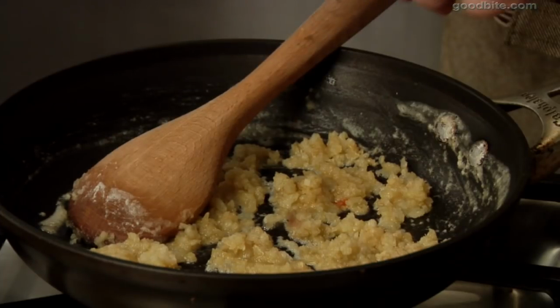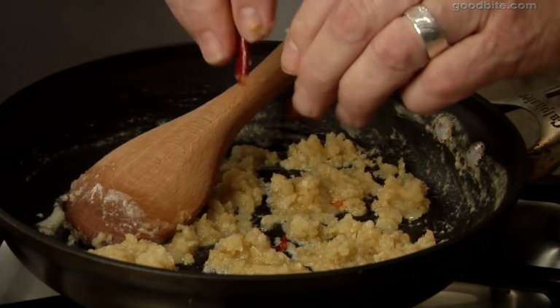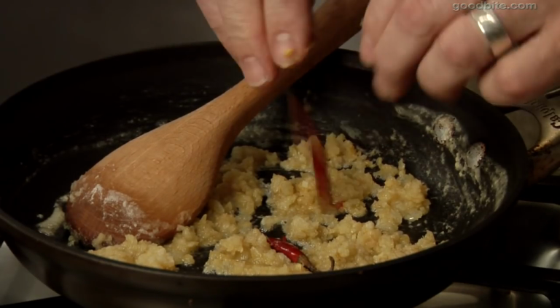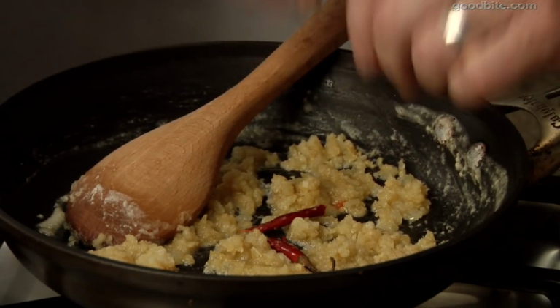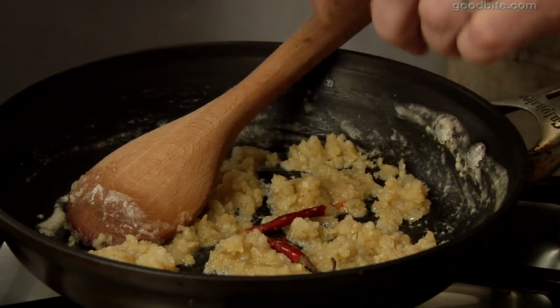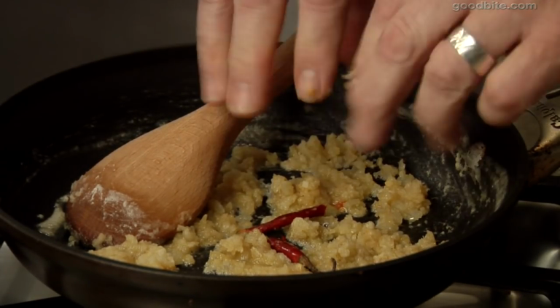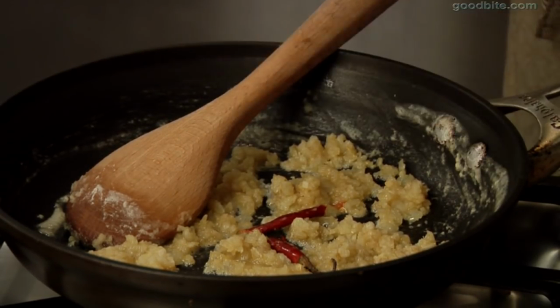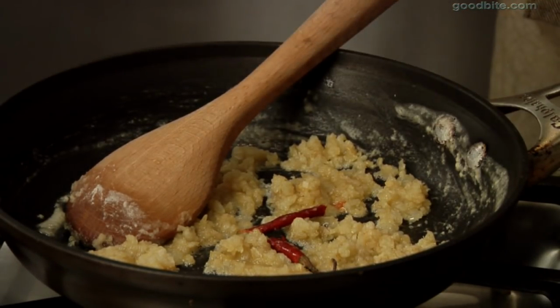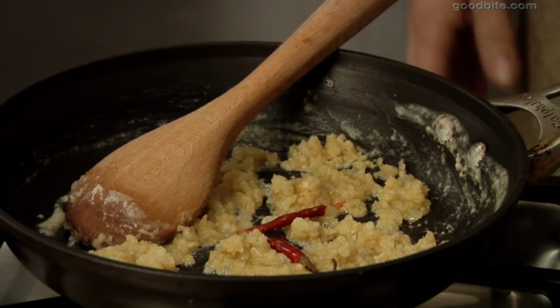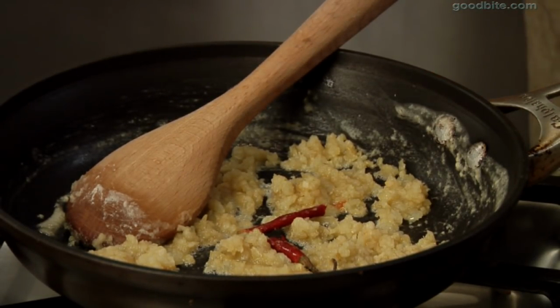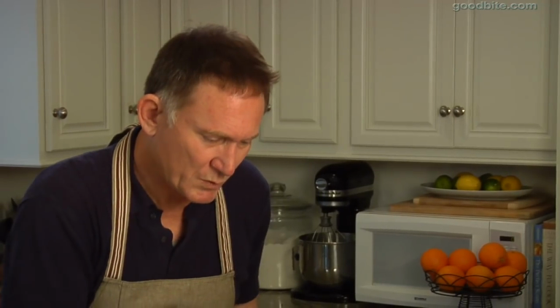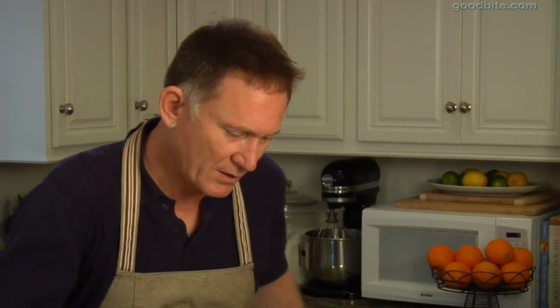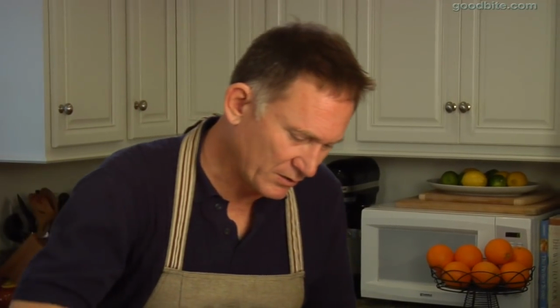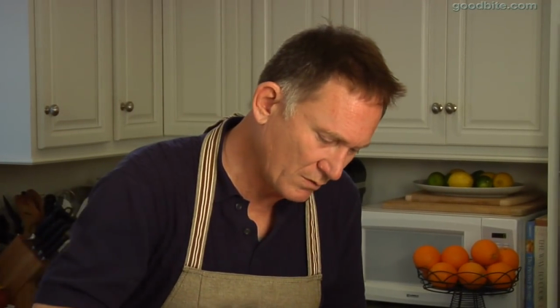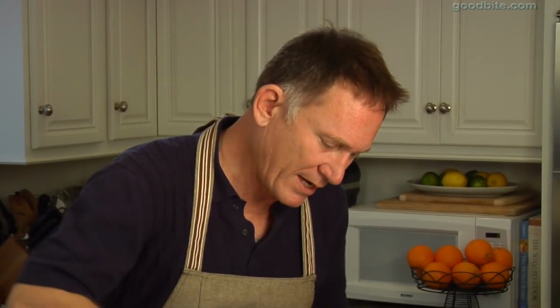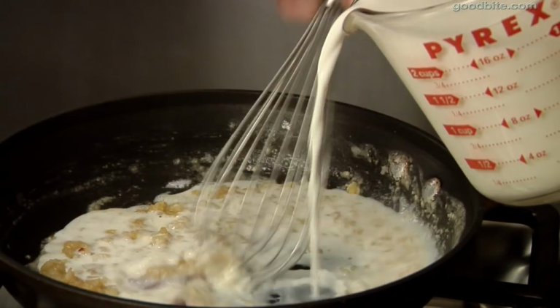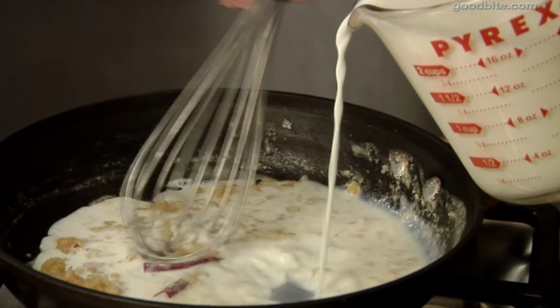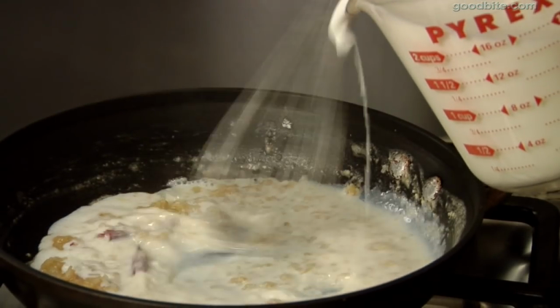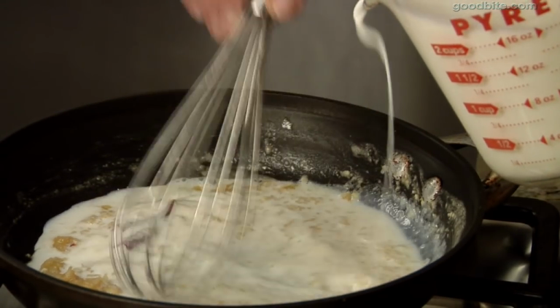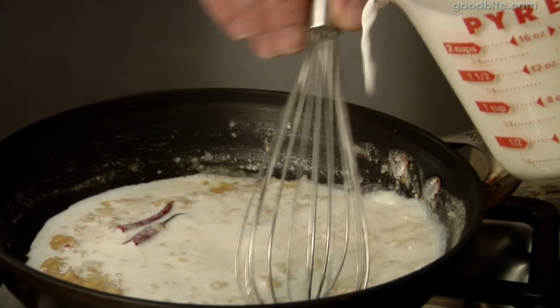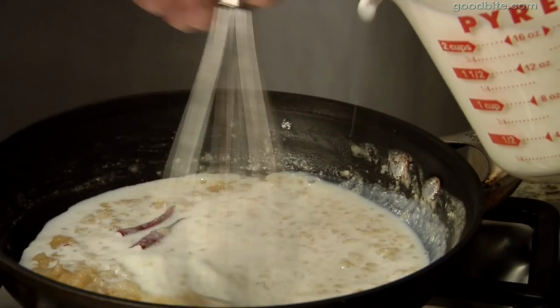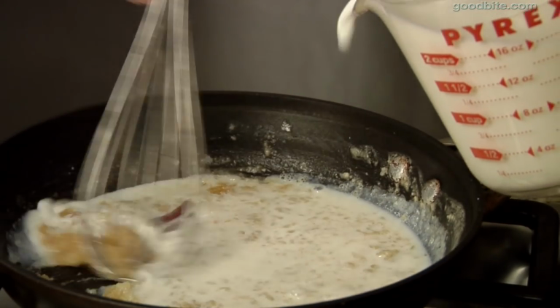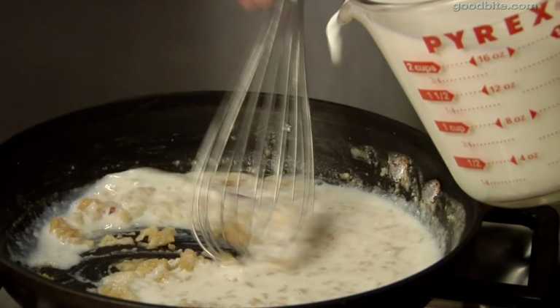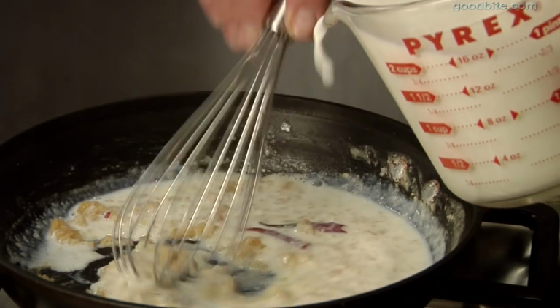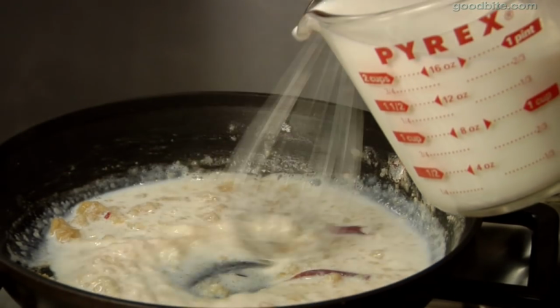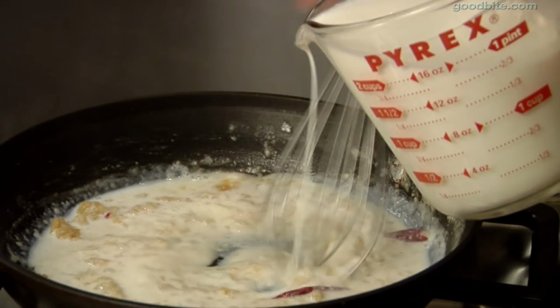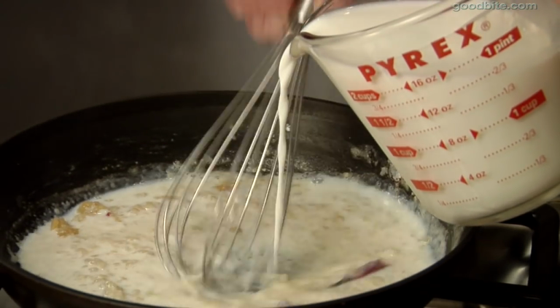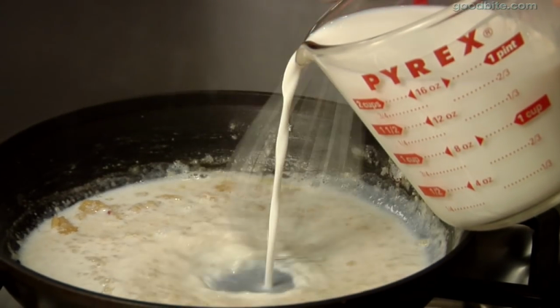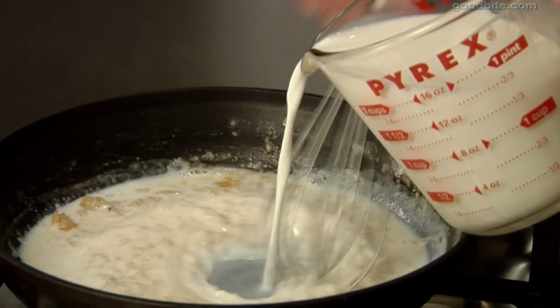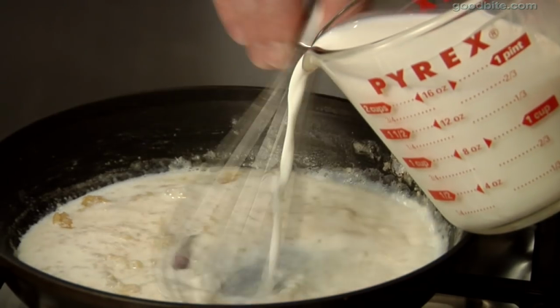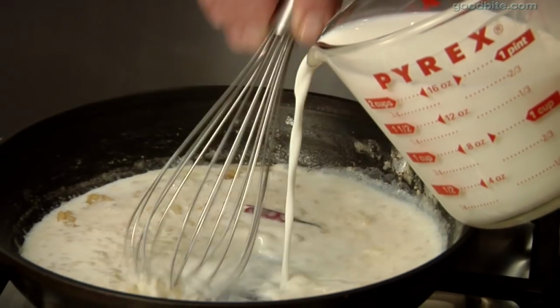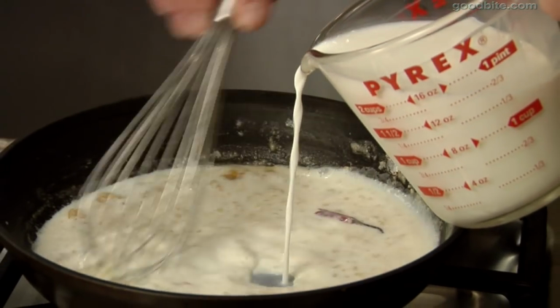A little bit of dried red chili — you don't have to chop it up, just put it in there. It'll stew away. It's now time for the milk. We're gonna whisk this. We'll let it come to a boil; it'll thicken. Ten minutes later, it'll be done.